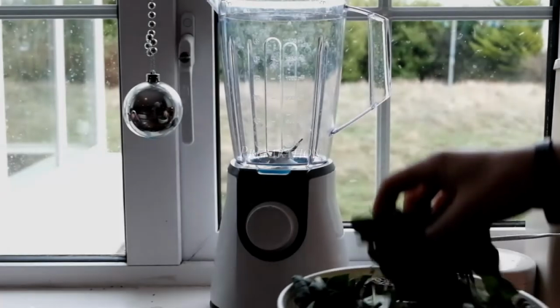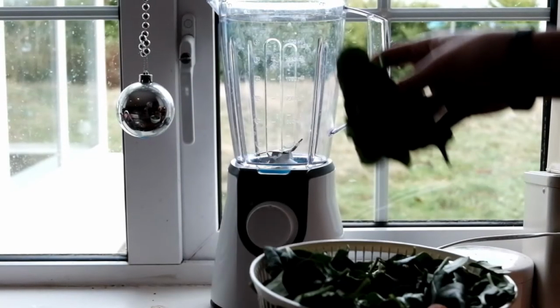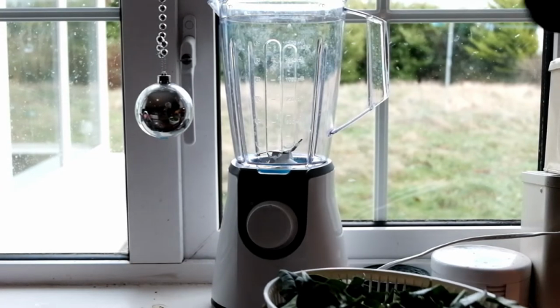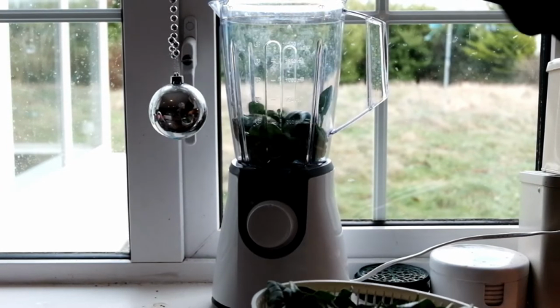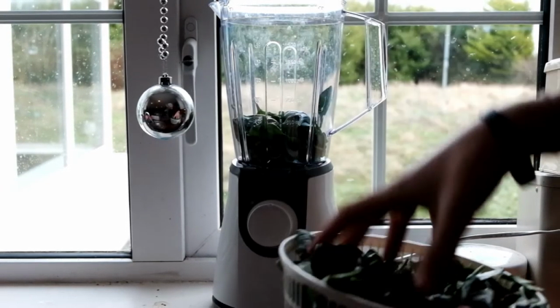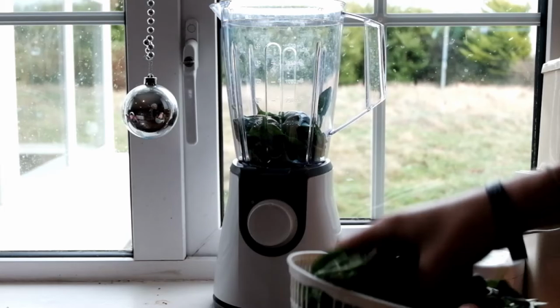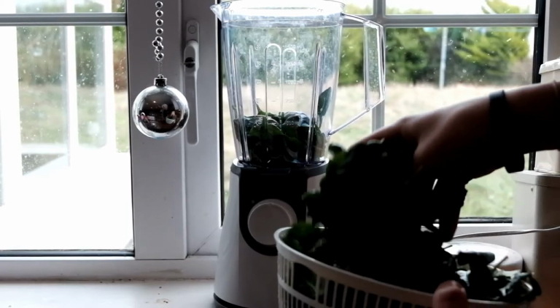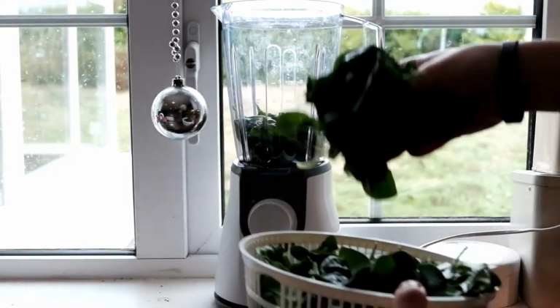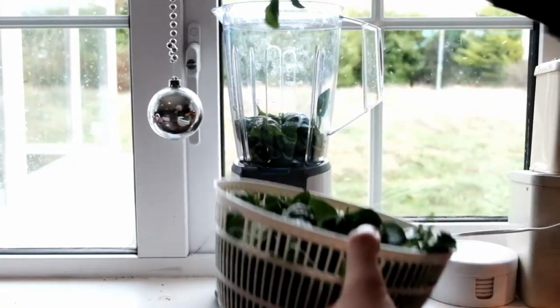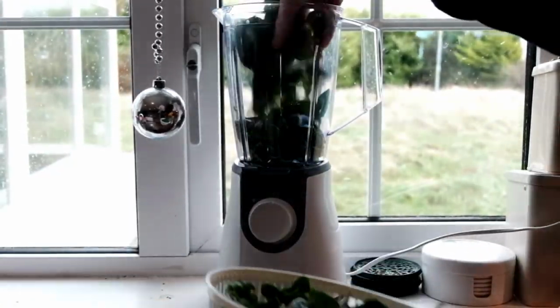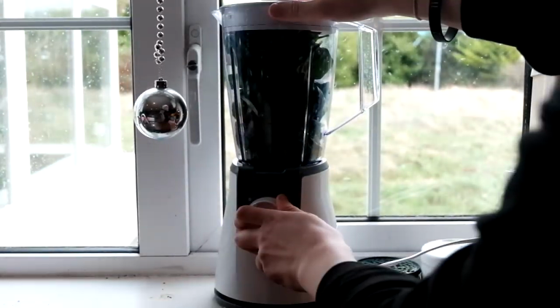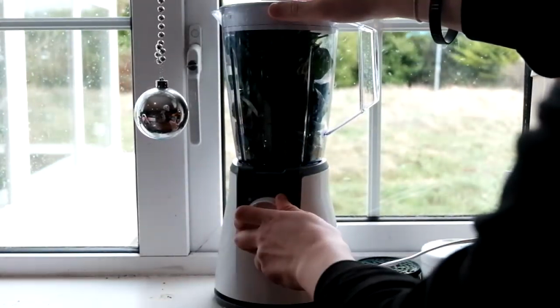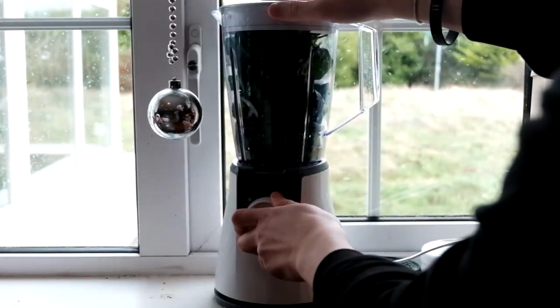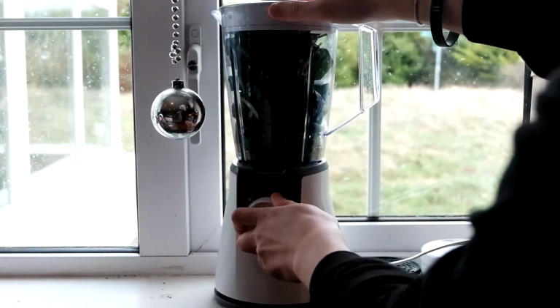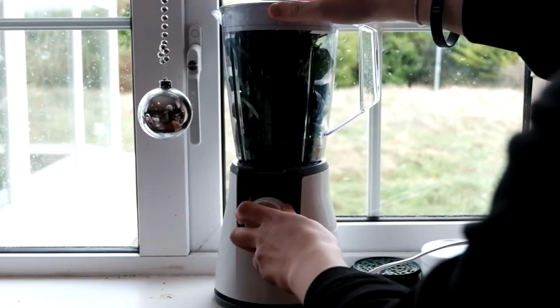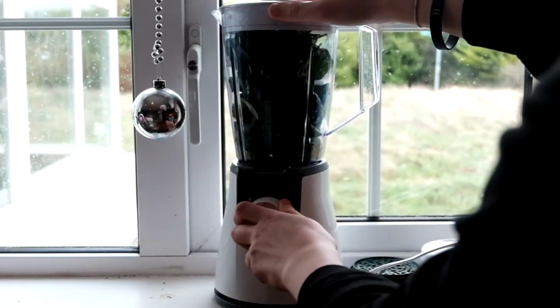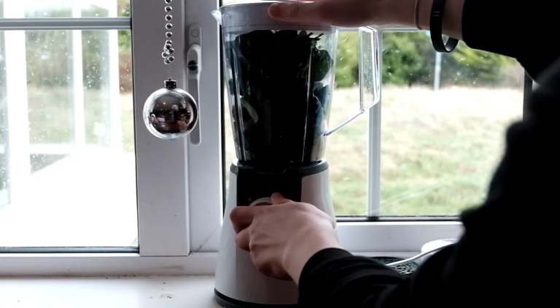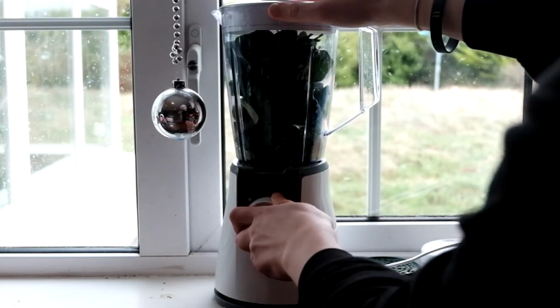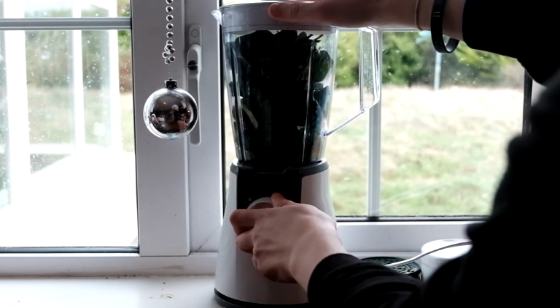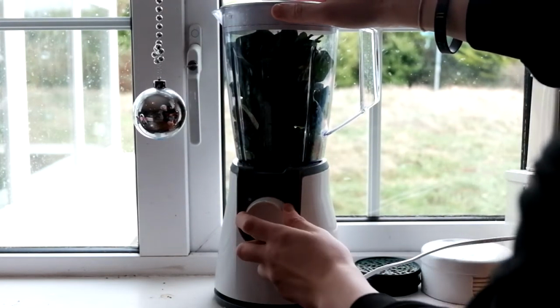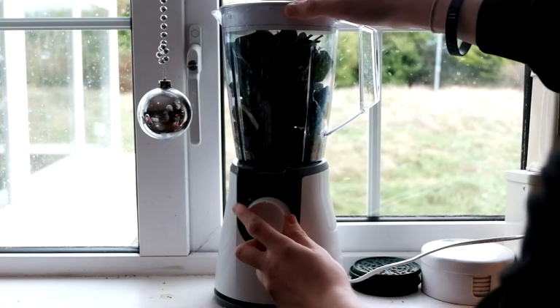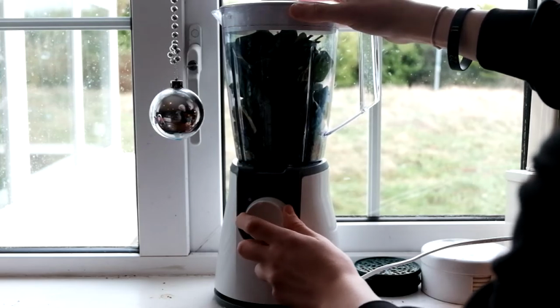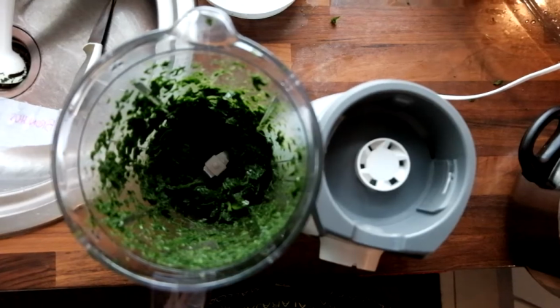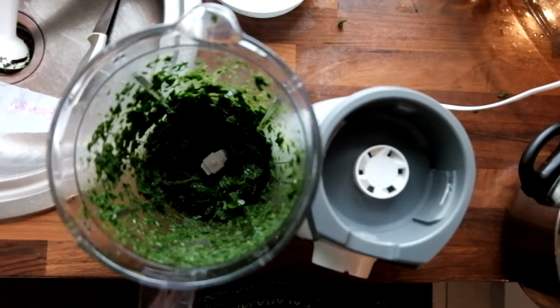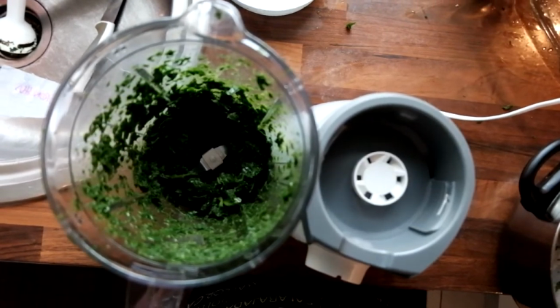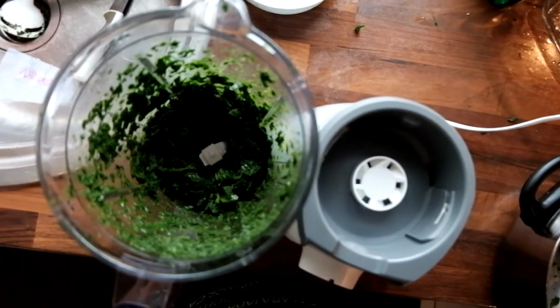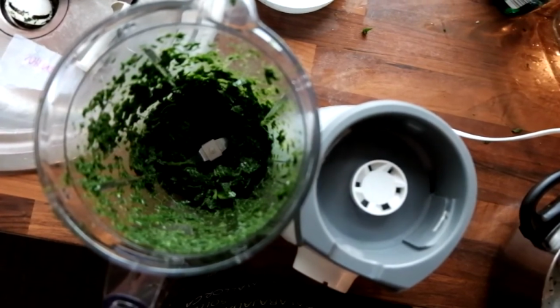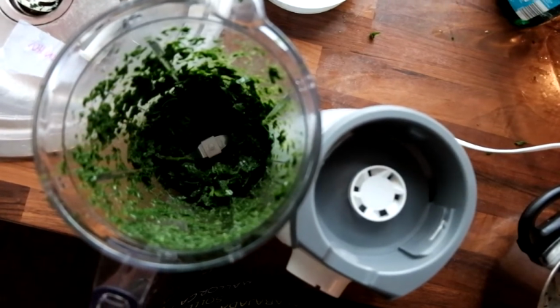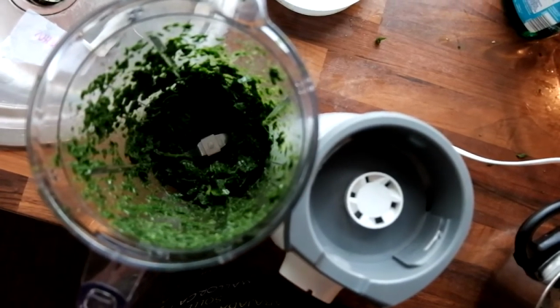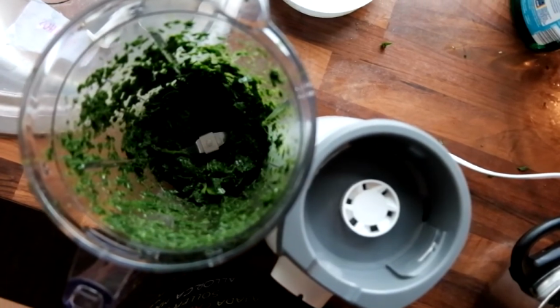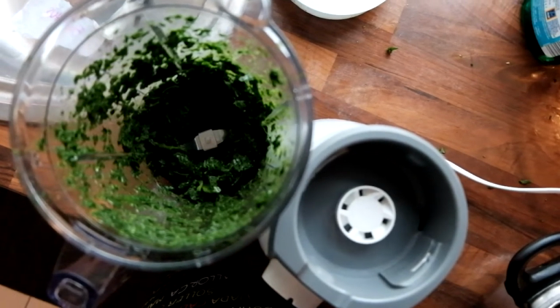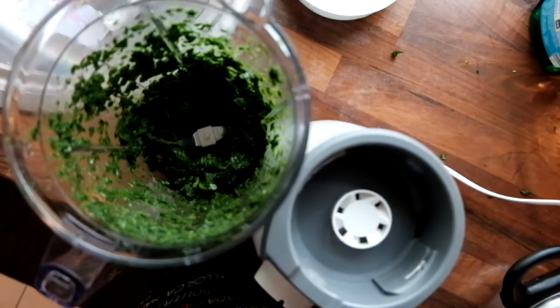Place the spinach little by little into the blender and blend. It should look something like this when it's finished. If your blender does struggle though, add a bit of the oil.